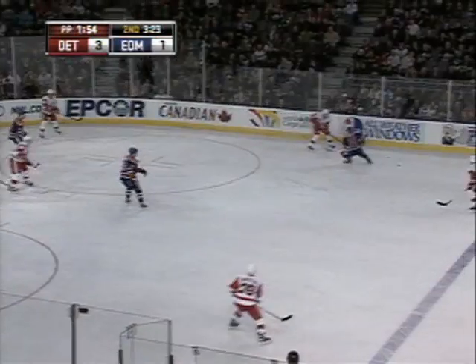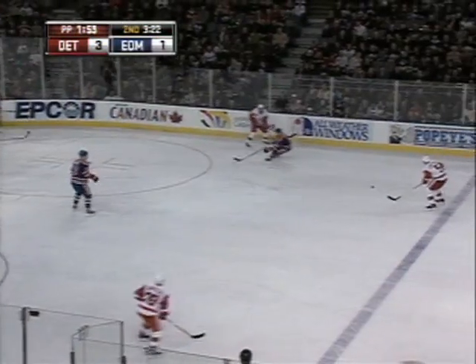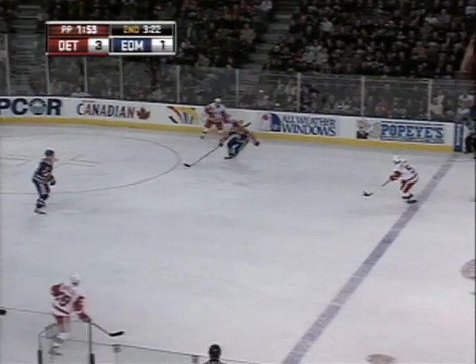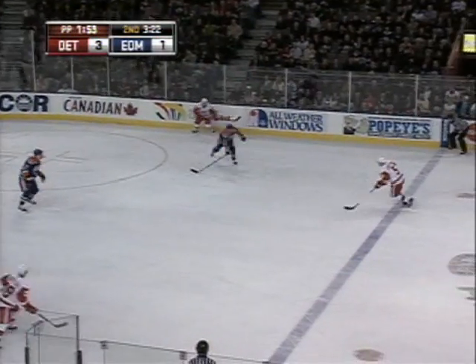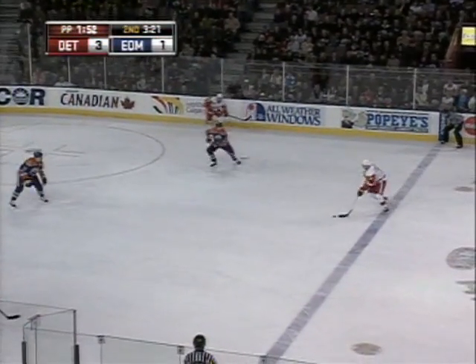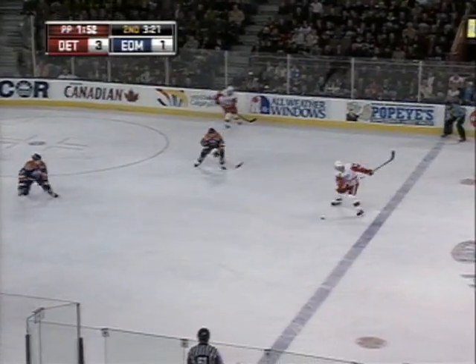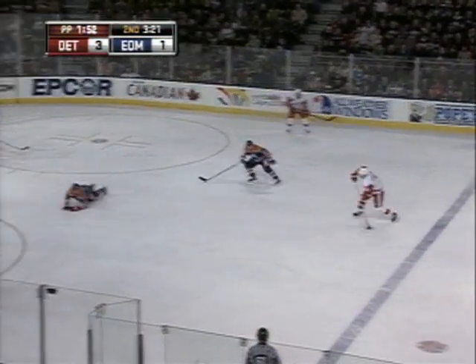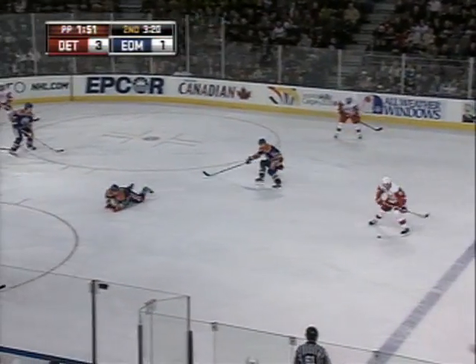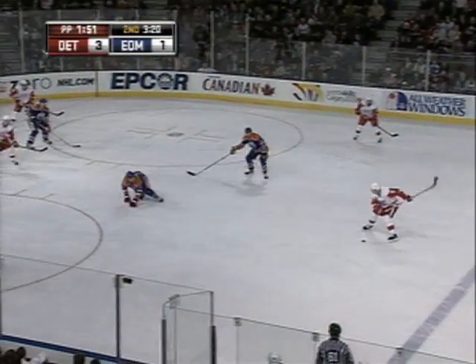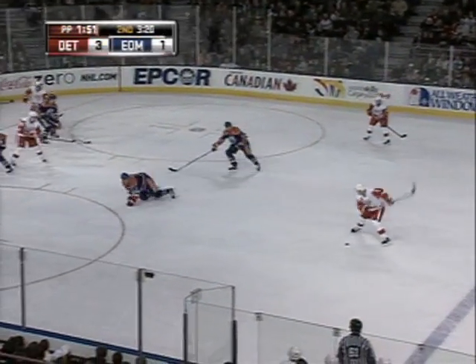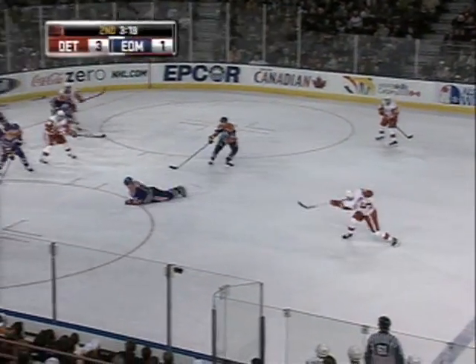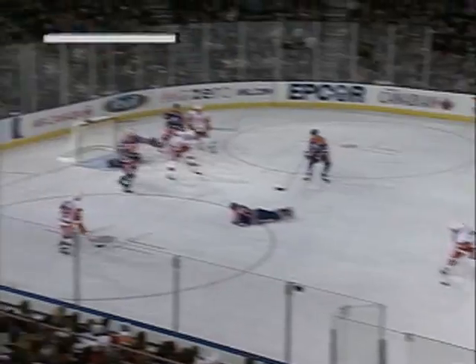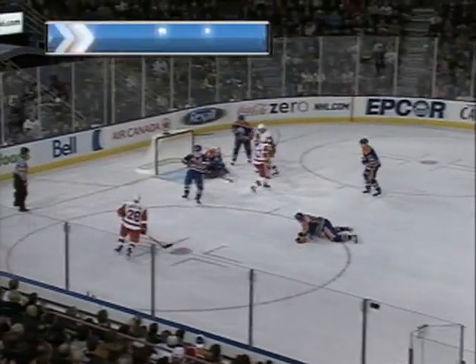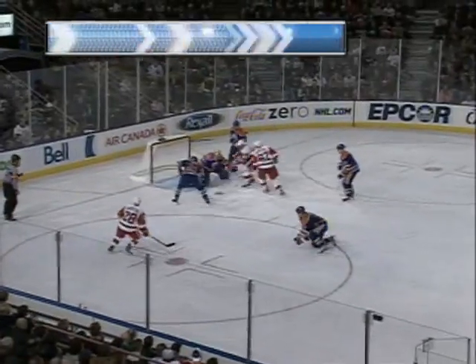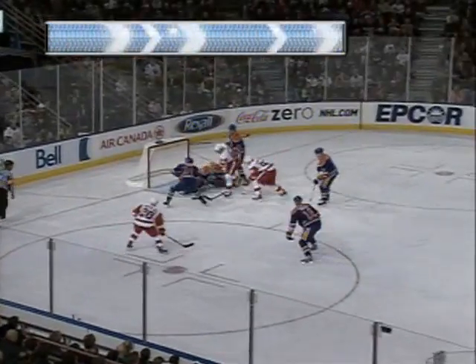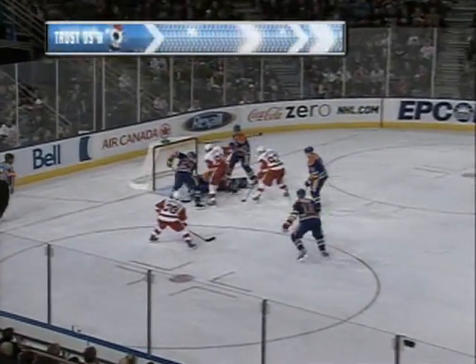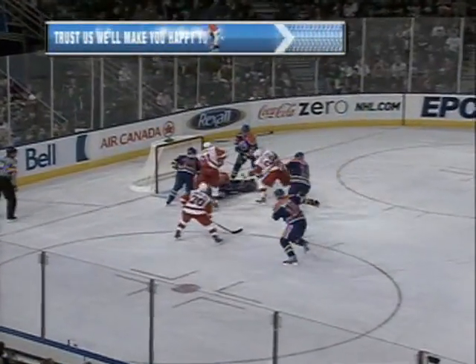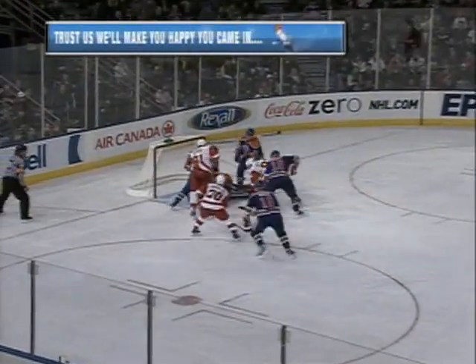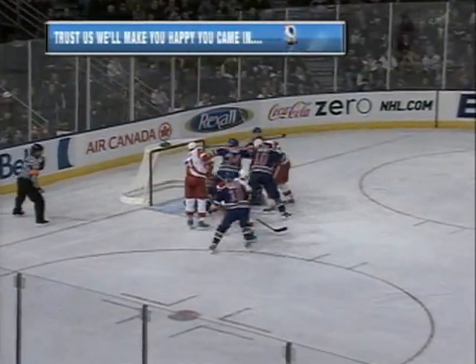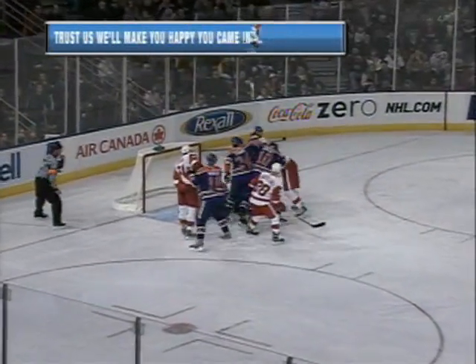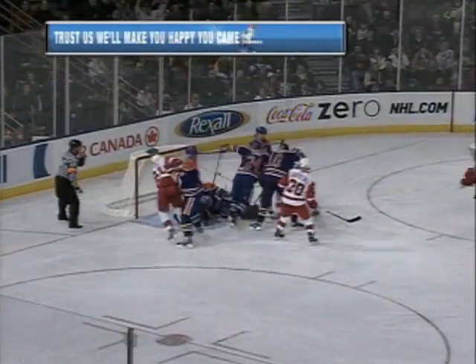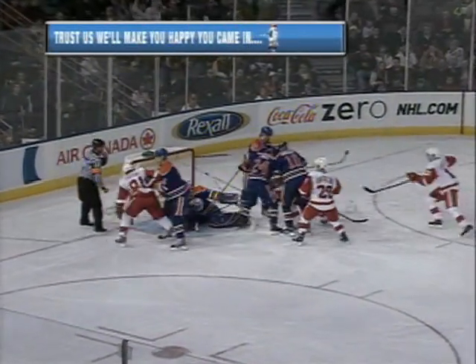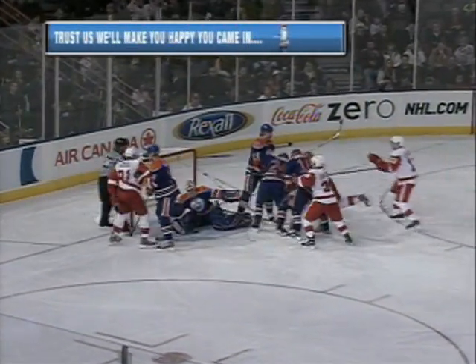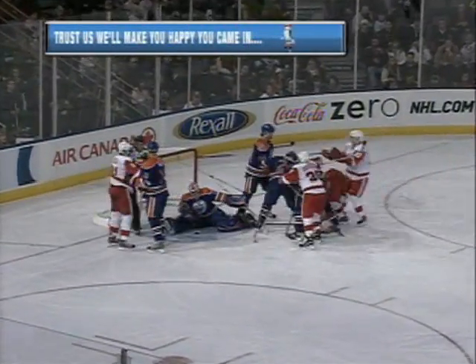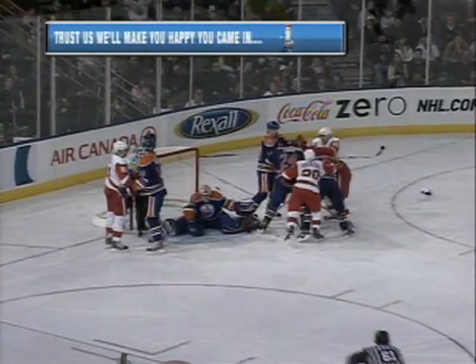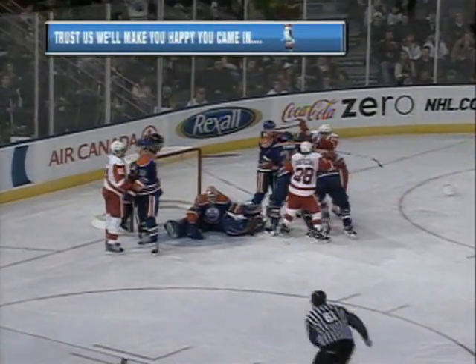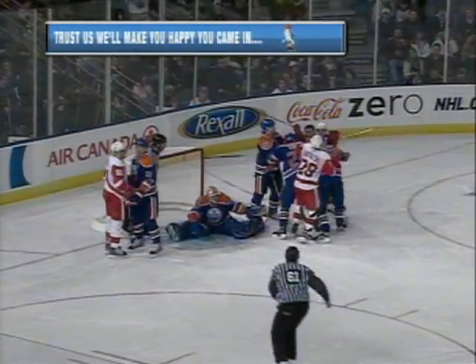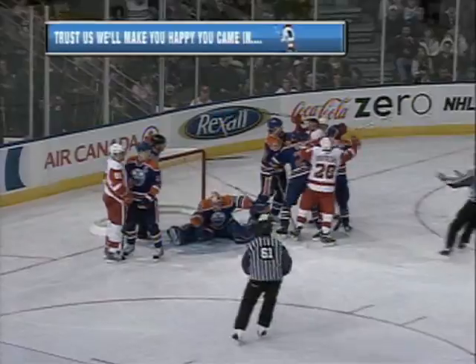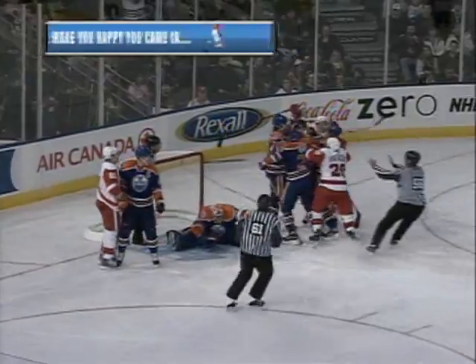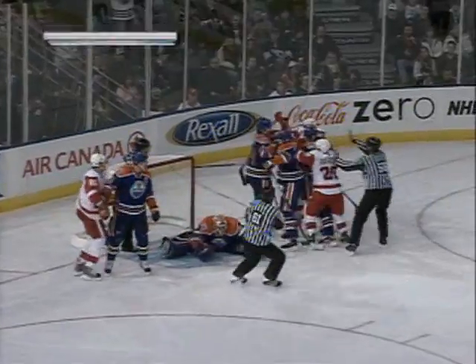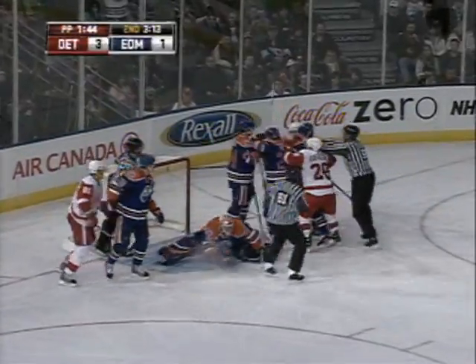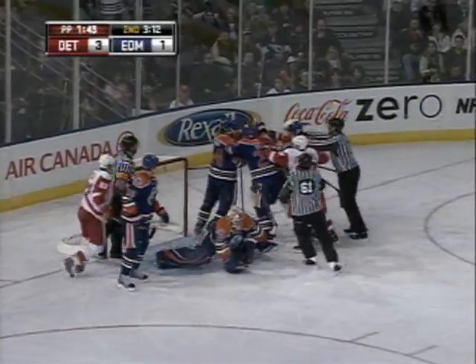Back for Lidstrom — they've got two power play goals tonight. Lidstrom fakes, shoots. Knocked down in front. Loose puck. And Duran's got it, as he spreads those legs wide.